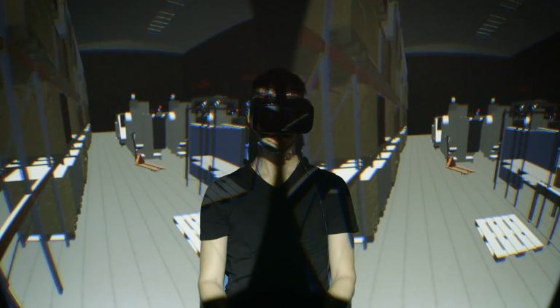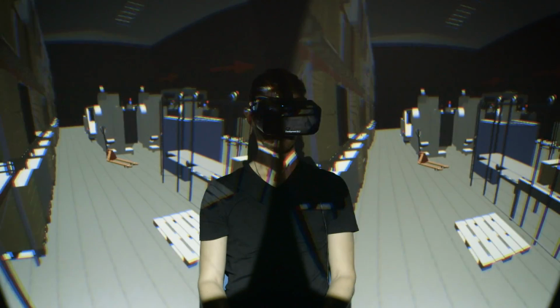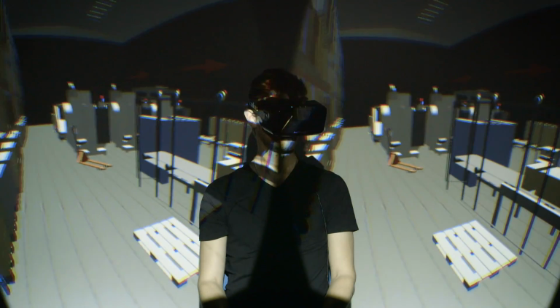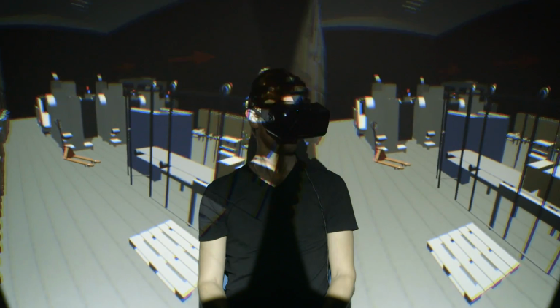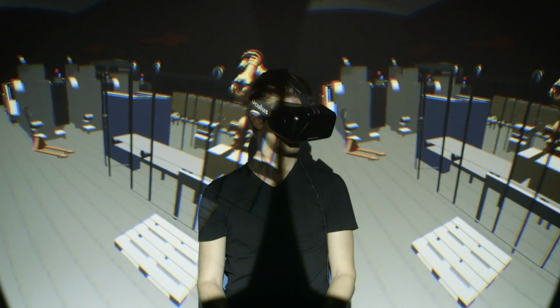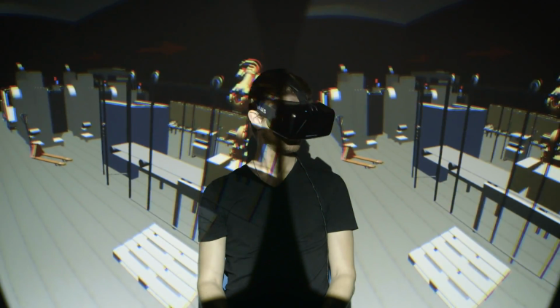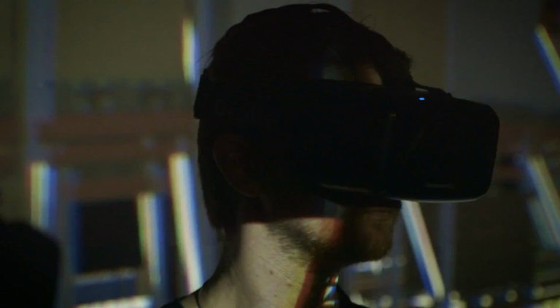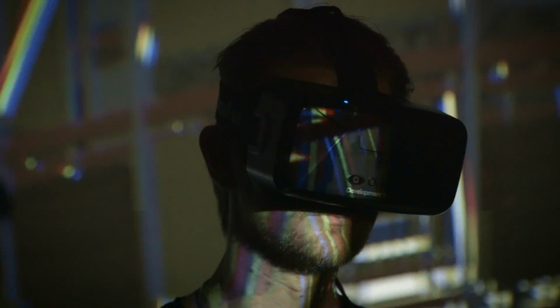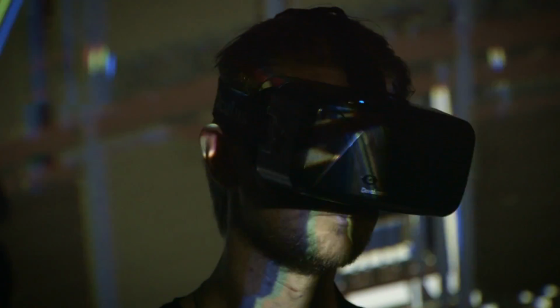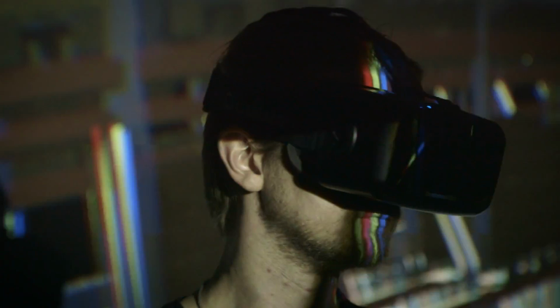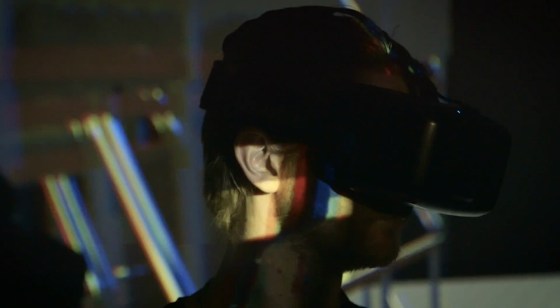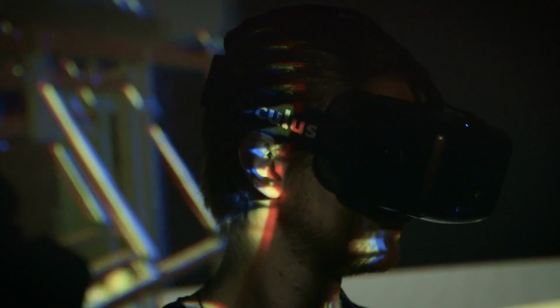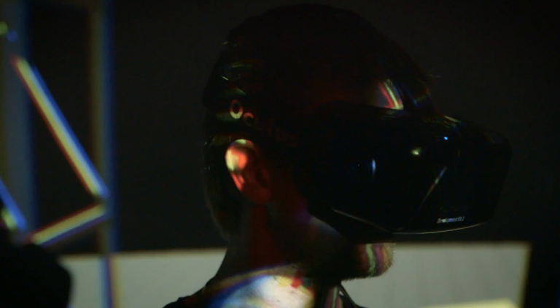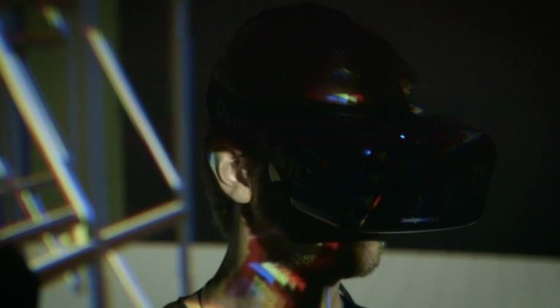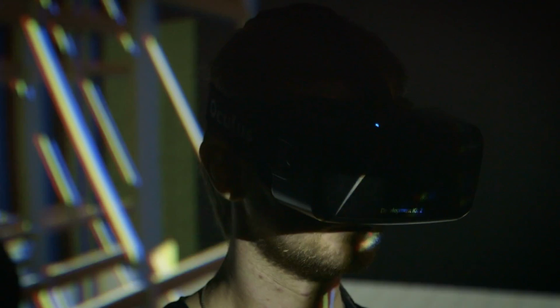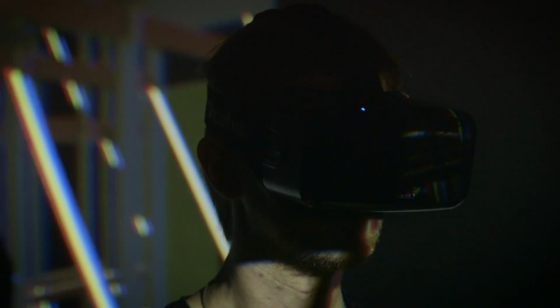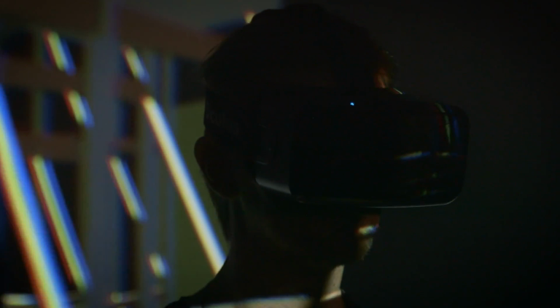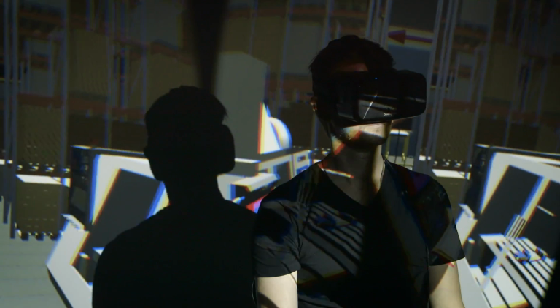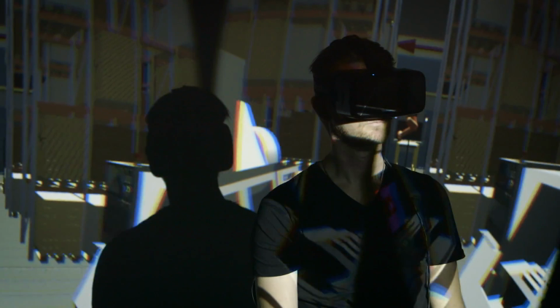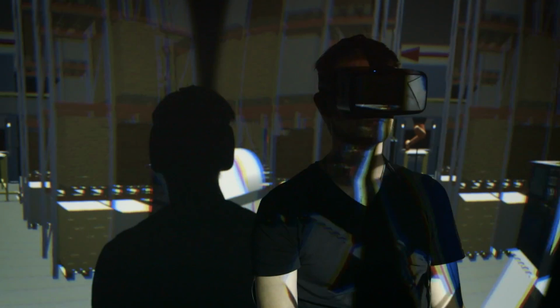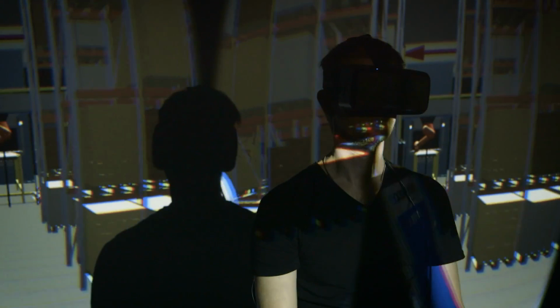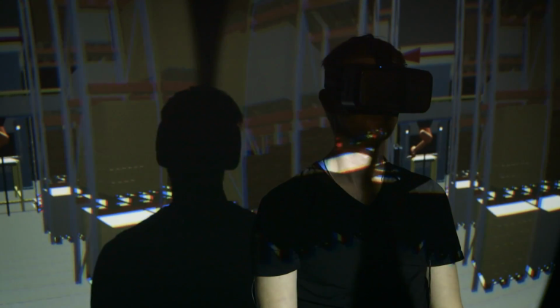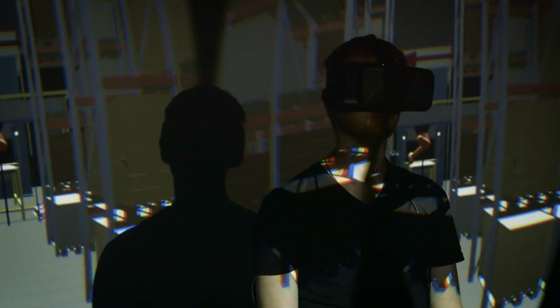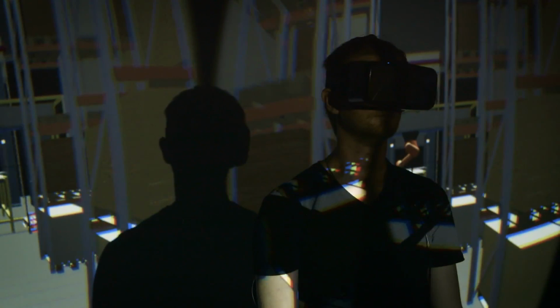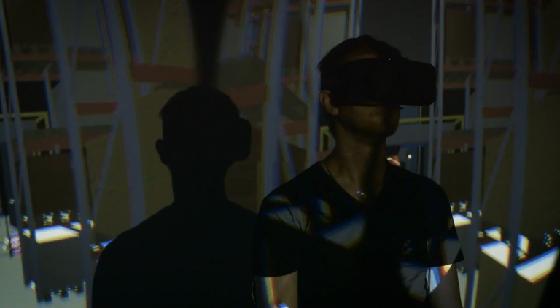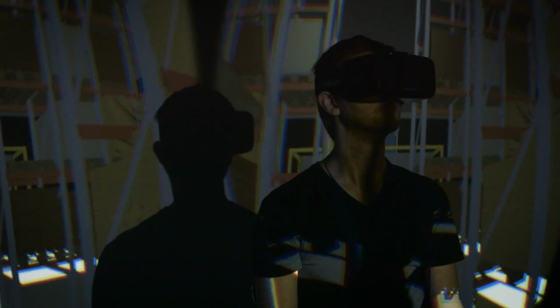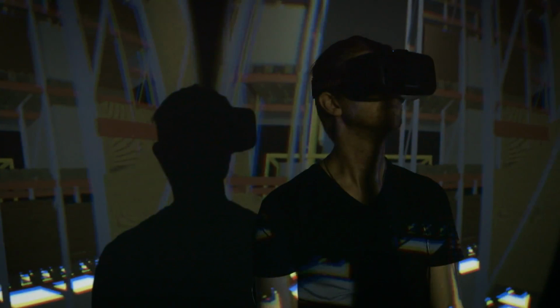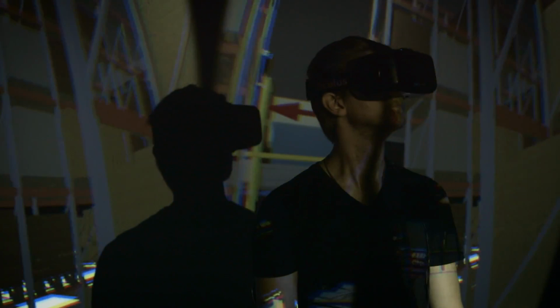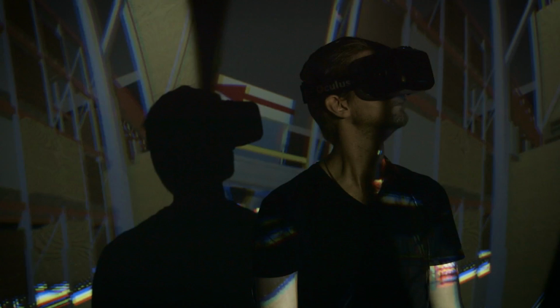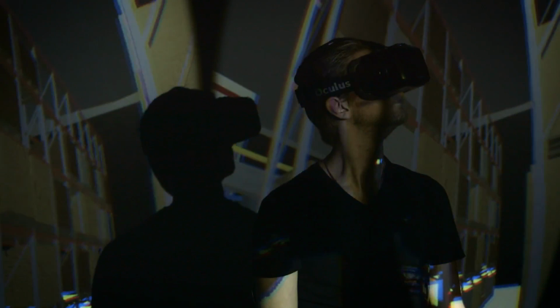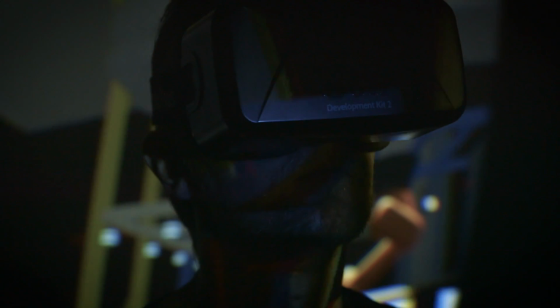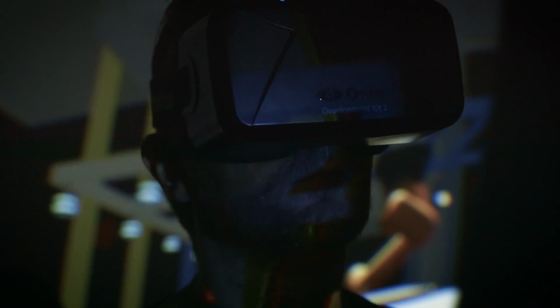Imagine walking around a factory long before it's been built. Imagine experiencing products from the drawing board. With Semcon's internally developed Virda software, this is possible.